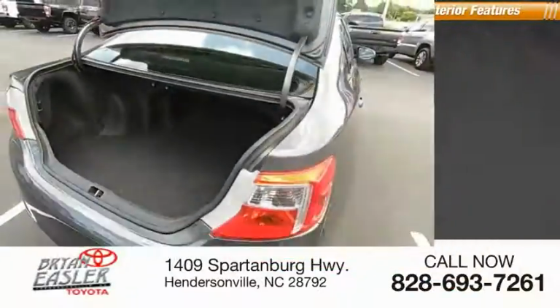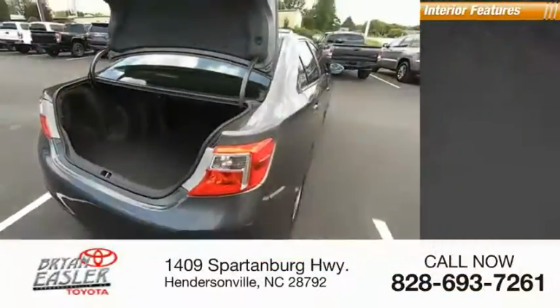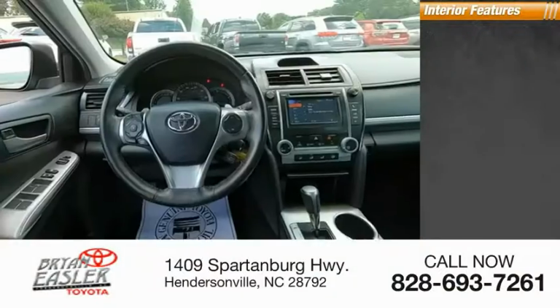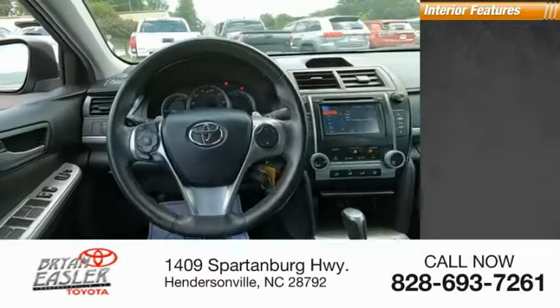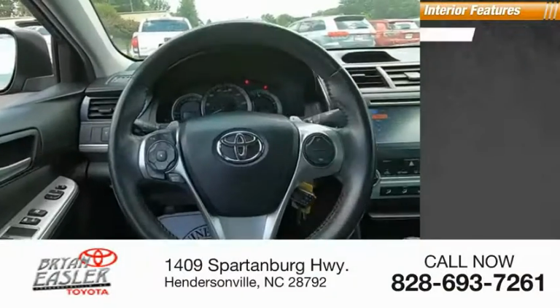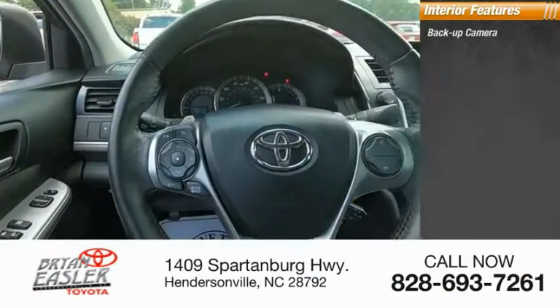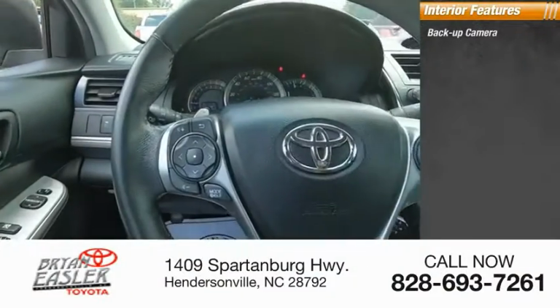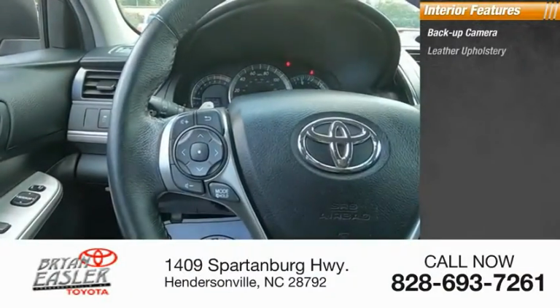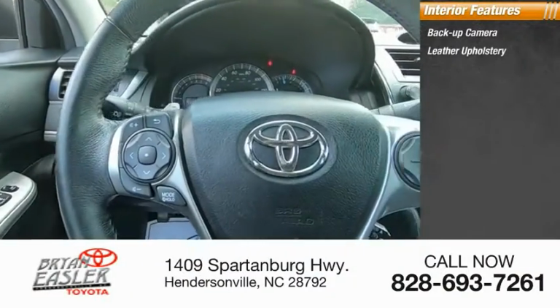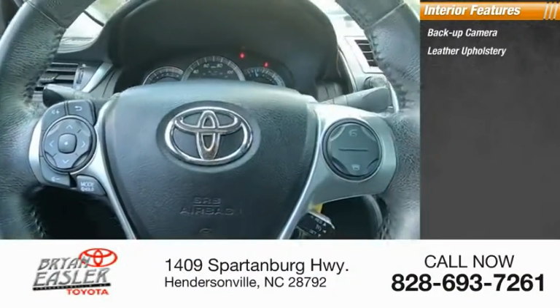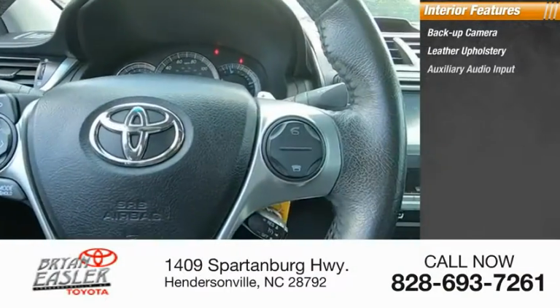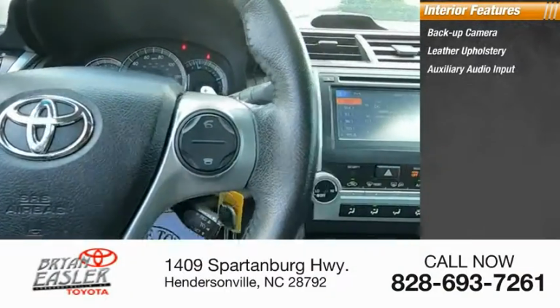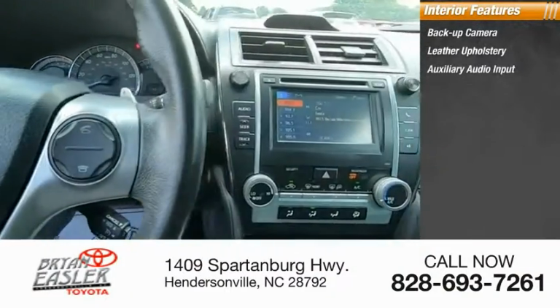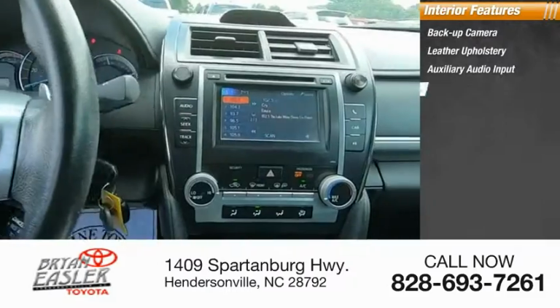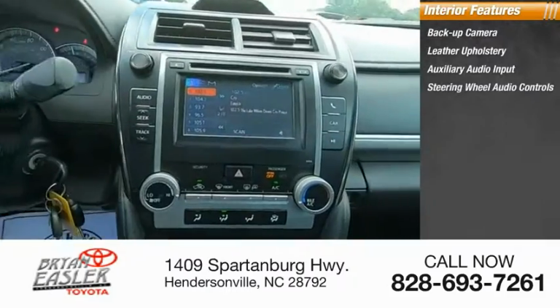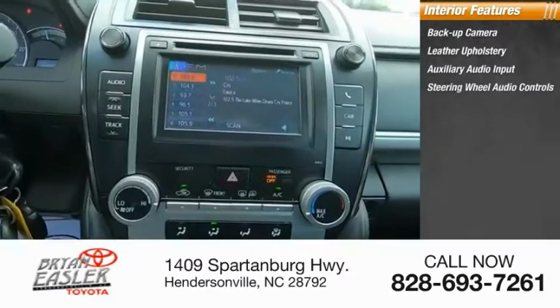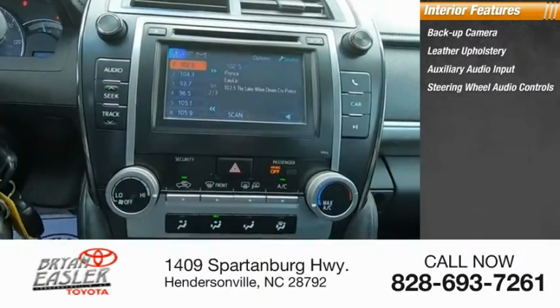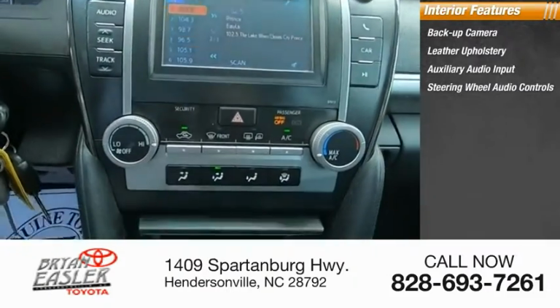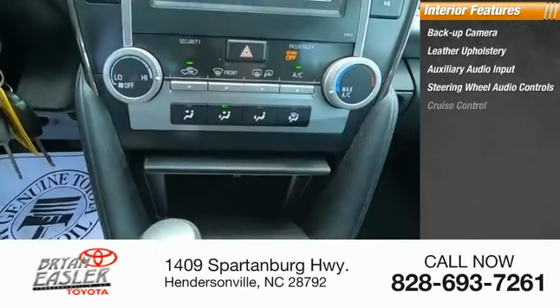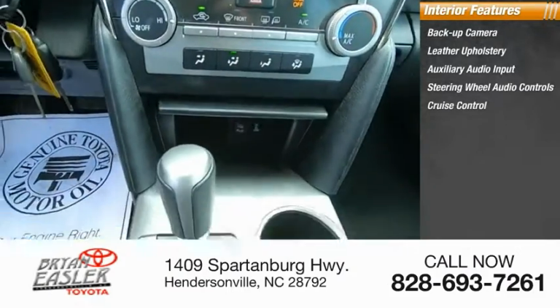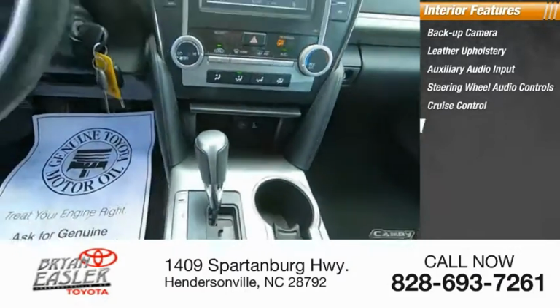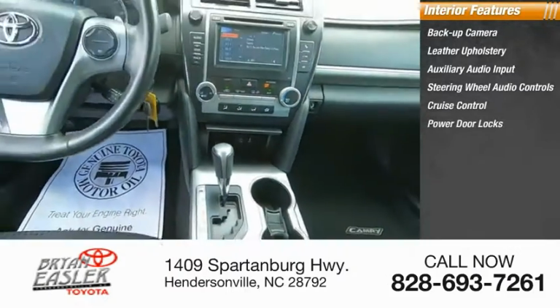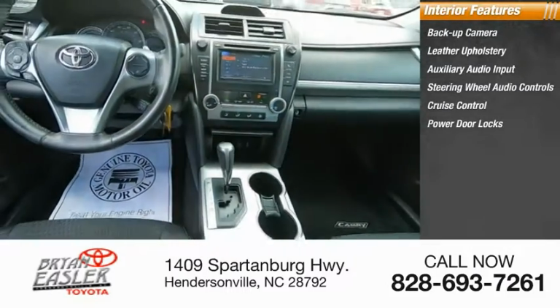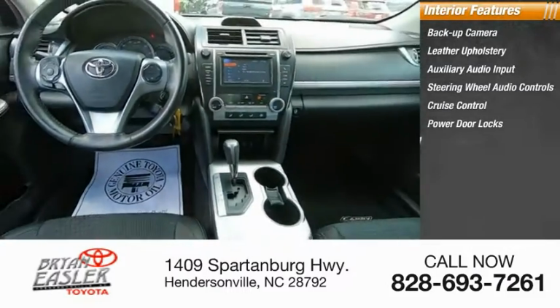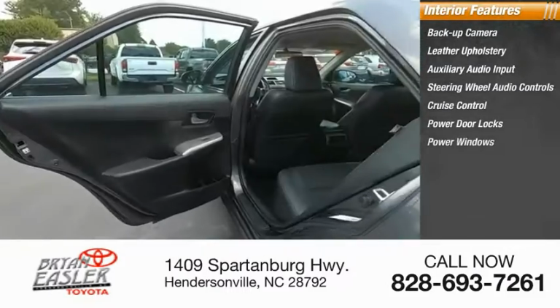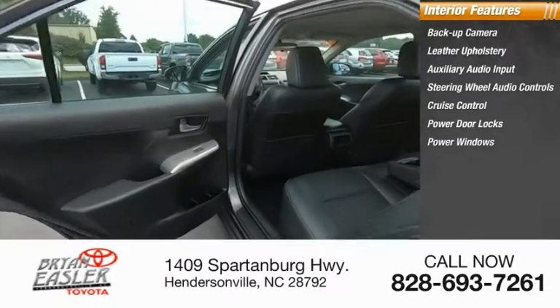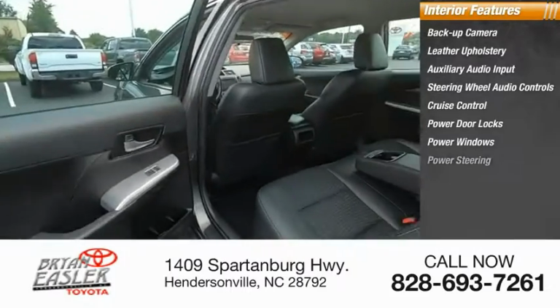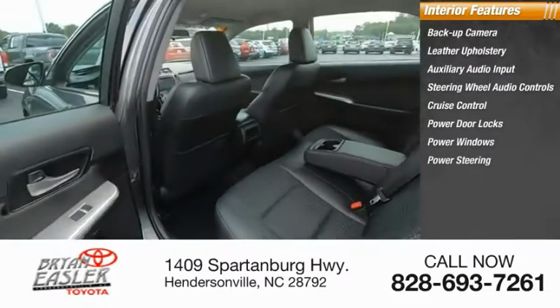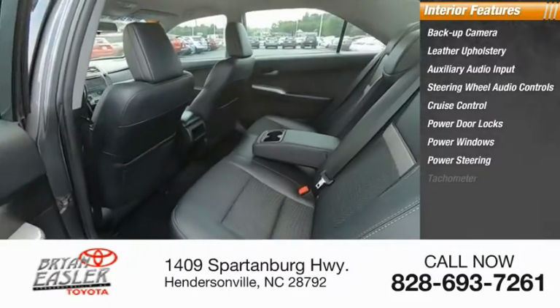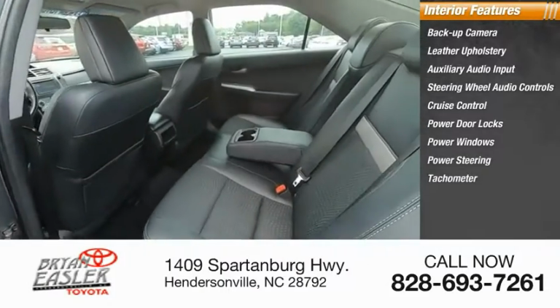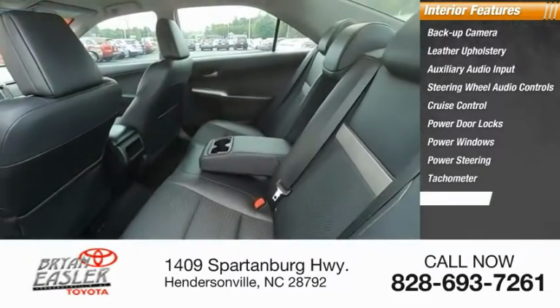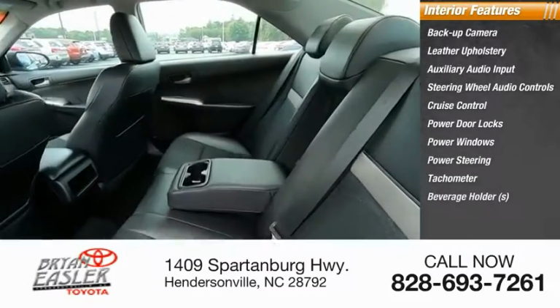Inside you'll find a backup camera, leather upholstery, auxiliary audio input, steering wheel audio controls, cruise control, power door locks, power windows, power steering, tachometer, and beverage holders.